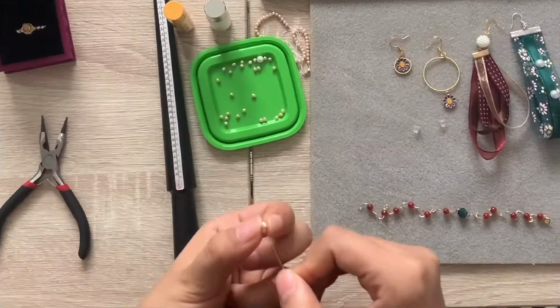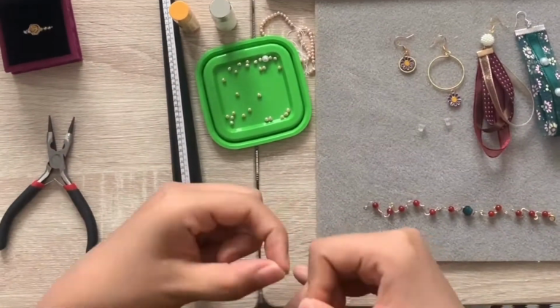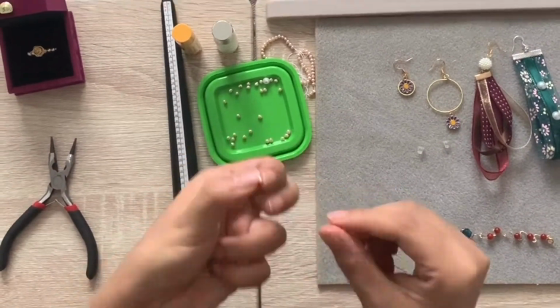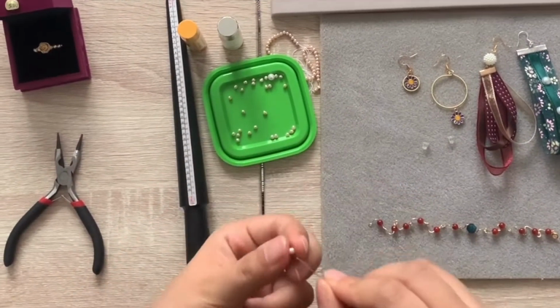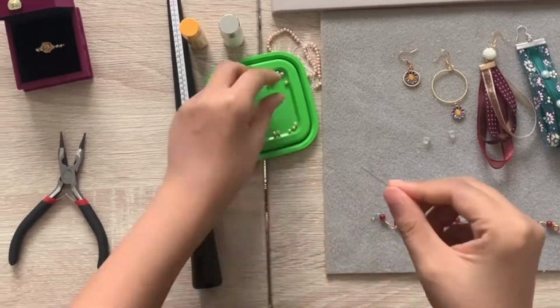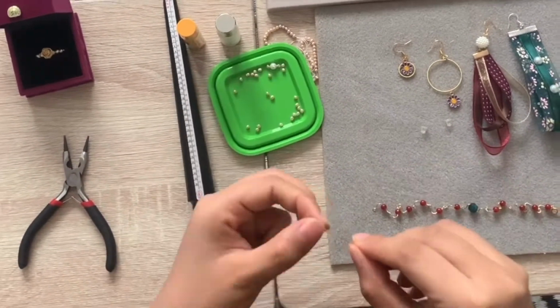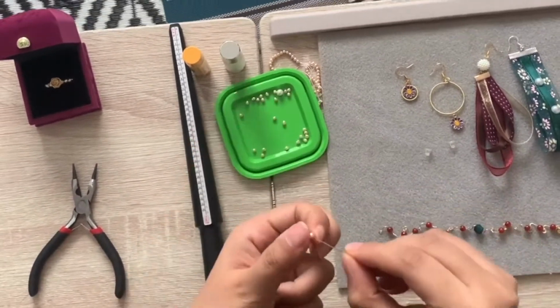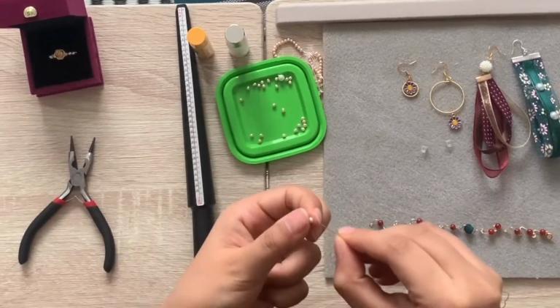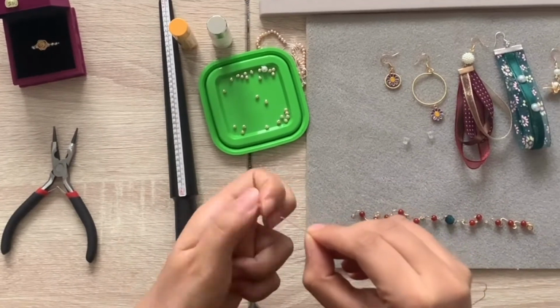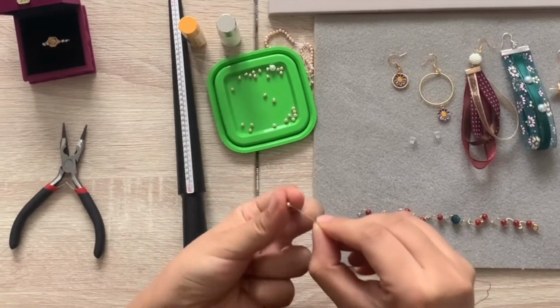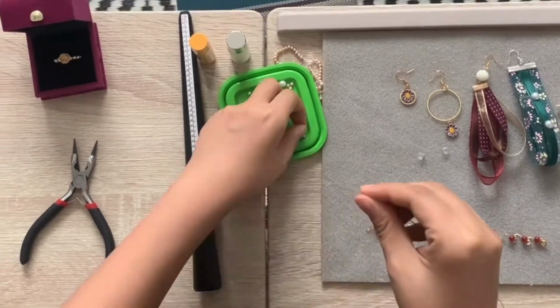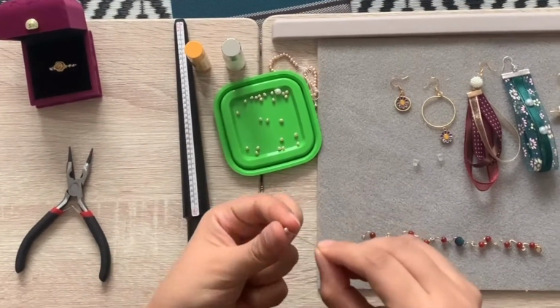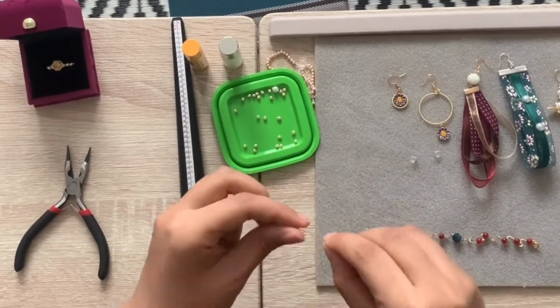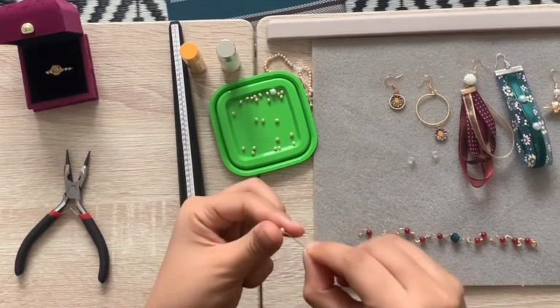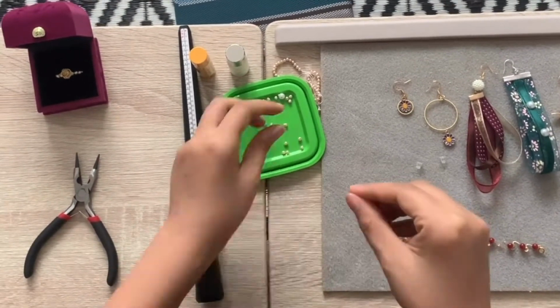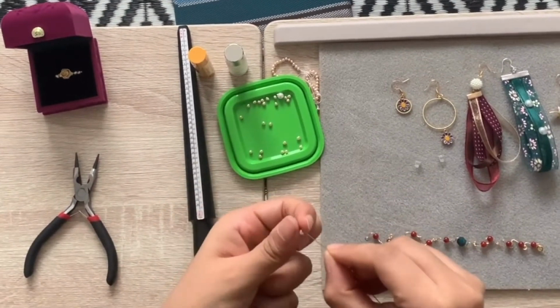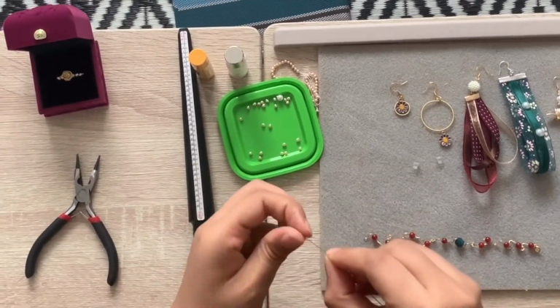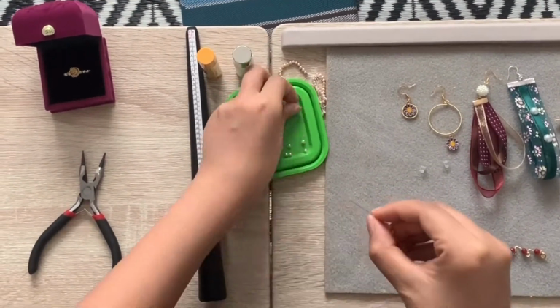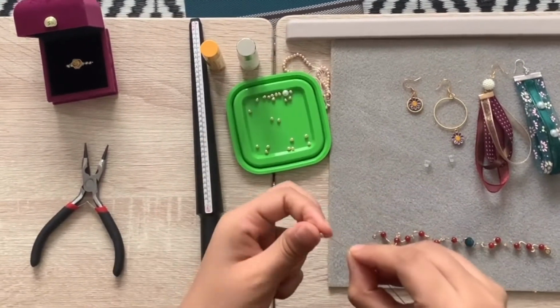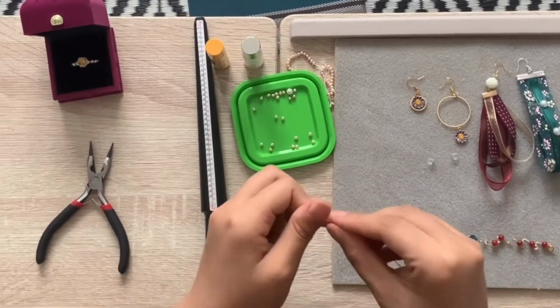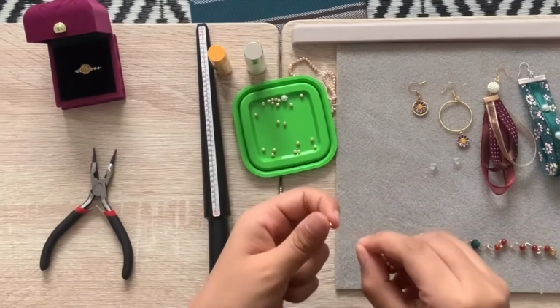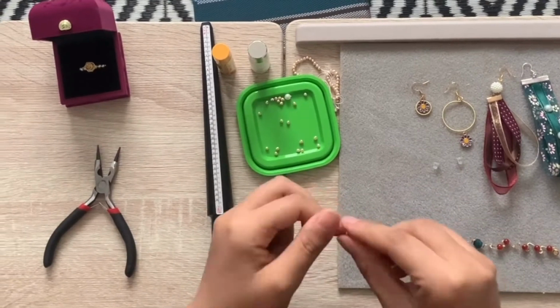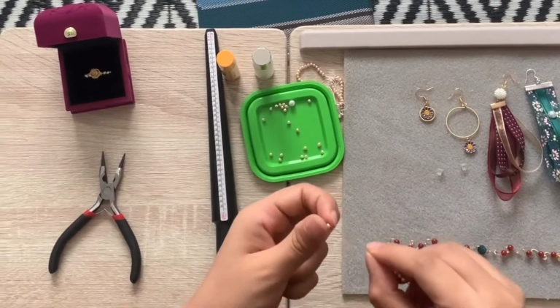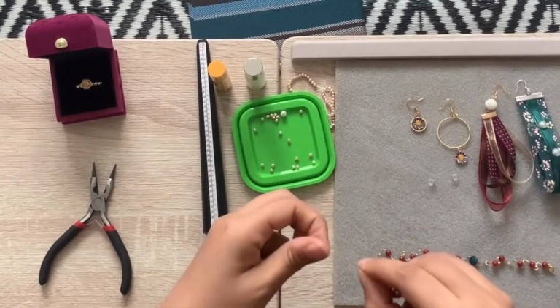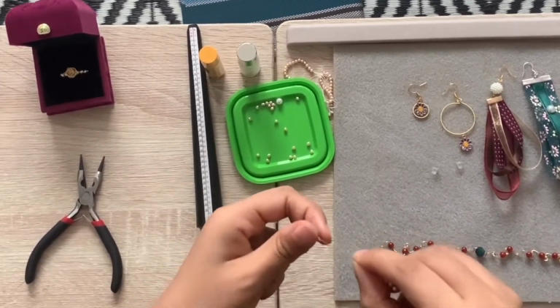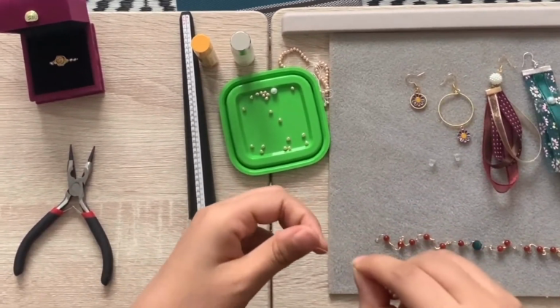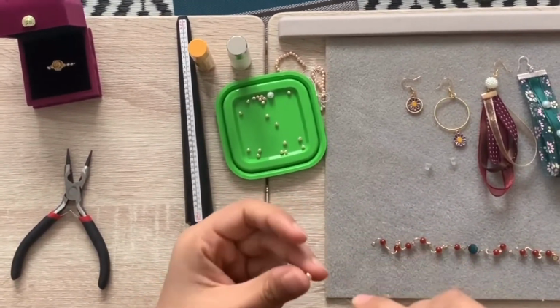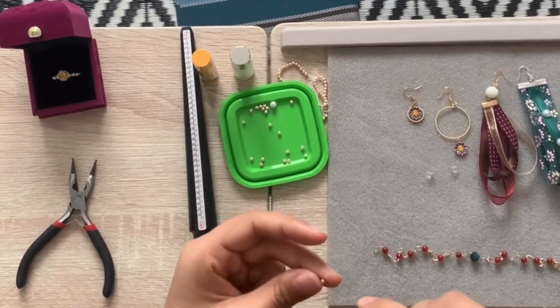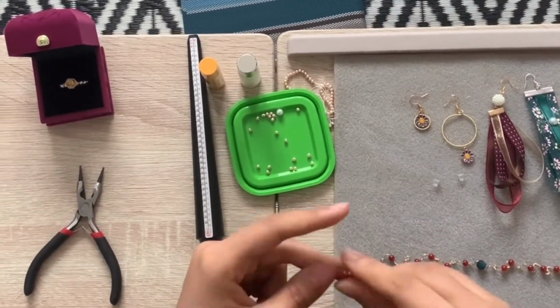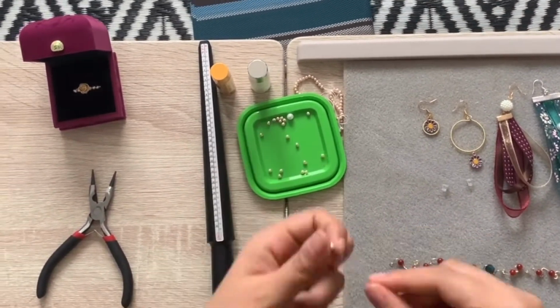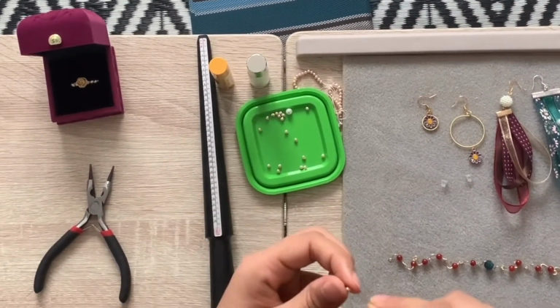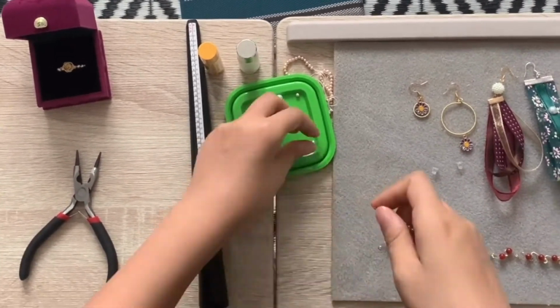The first one is the rose ring. You need to measure your finger size first and wear the right number of pearls with the 0.5mm gold line.